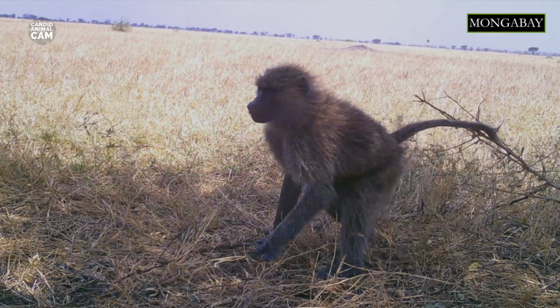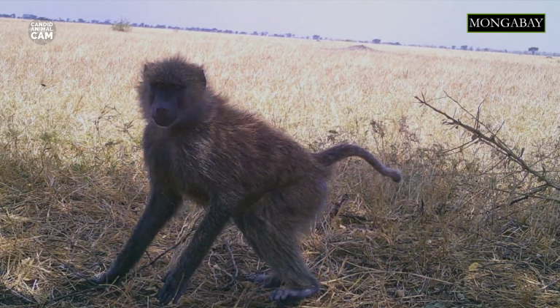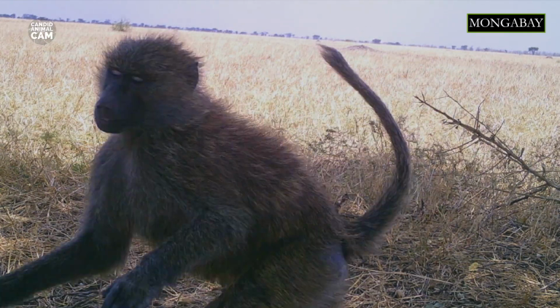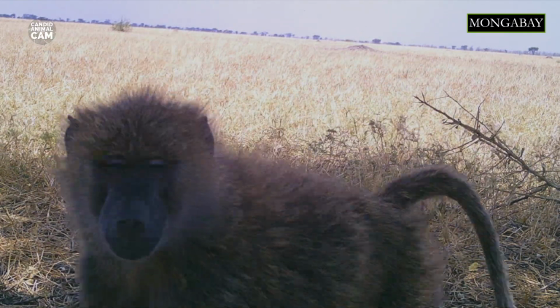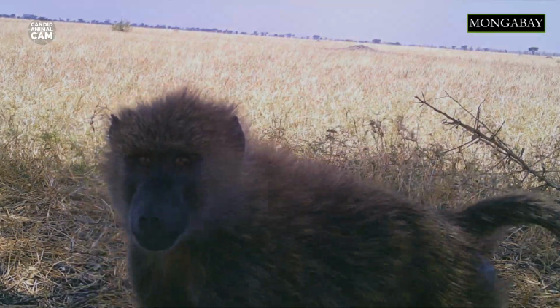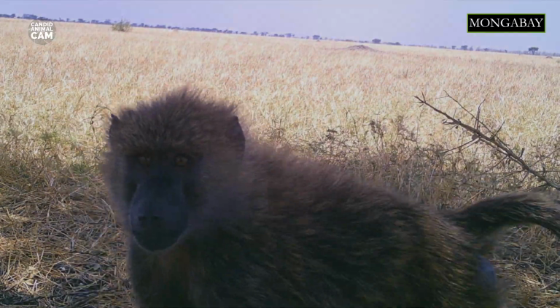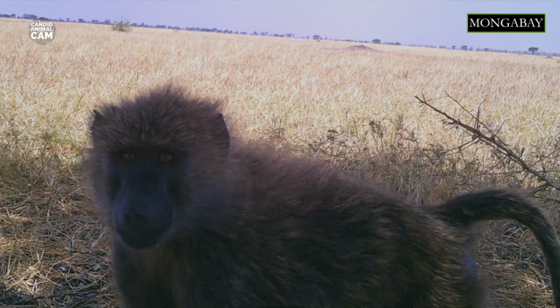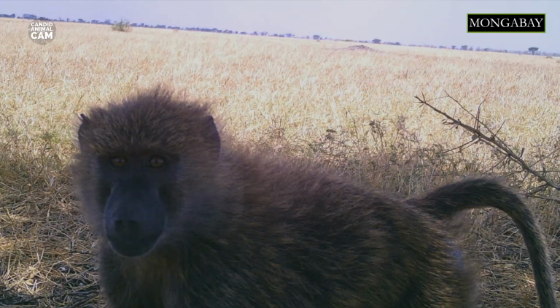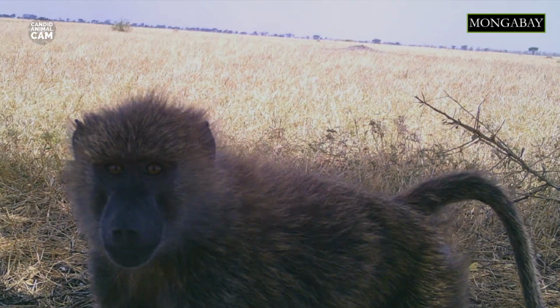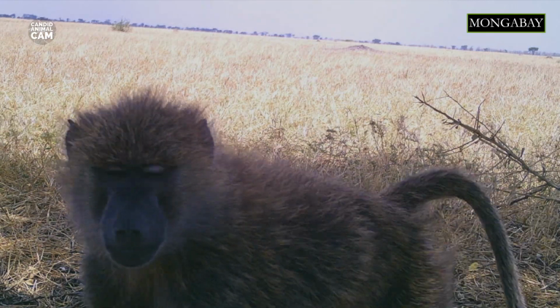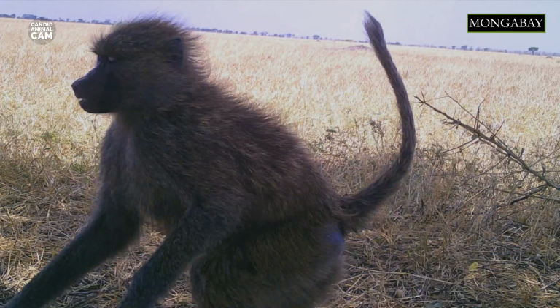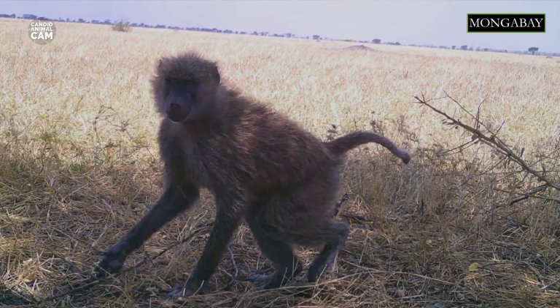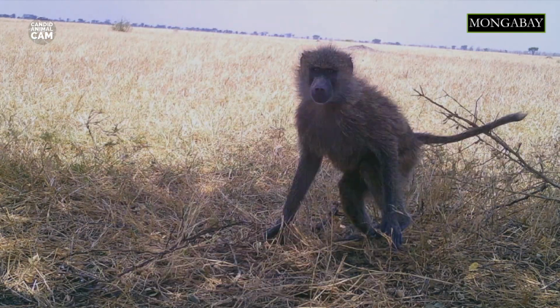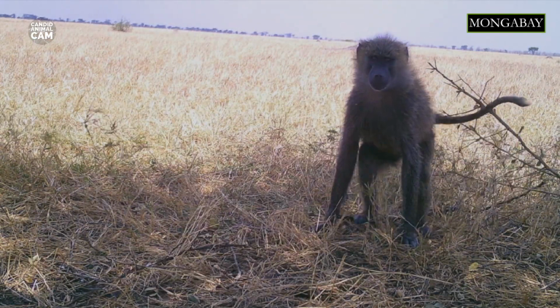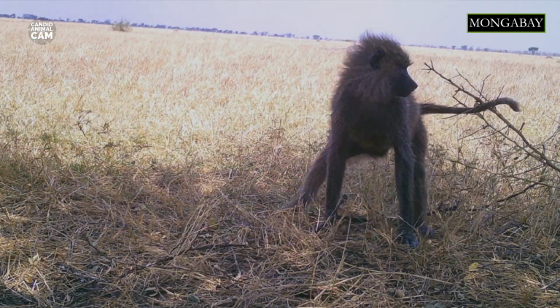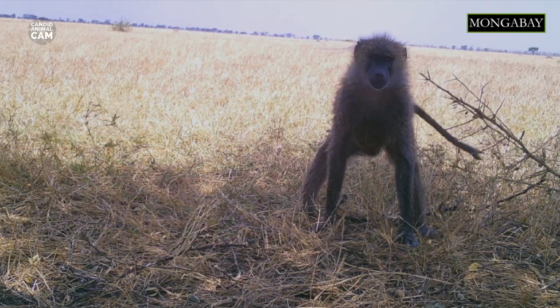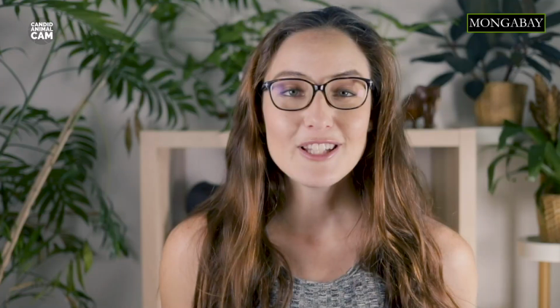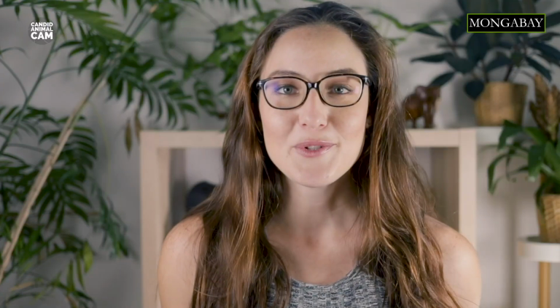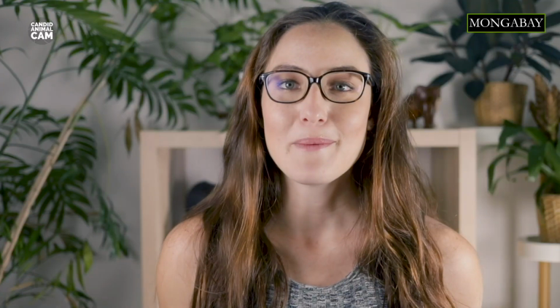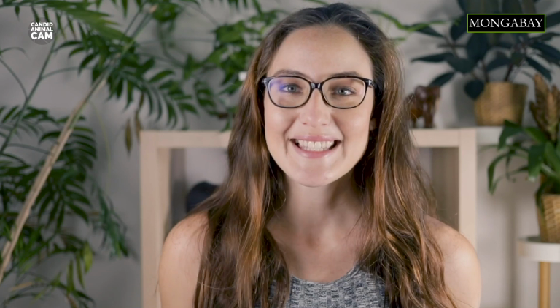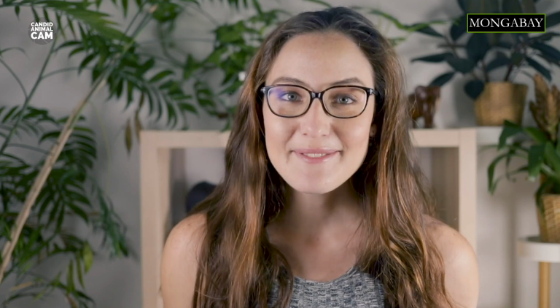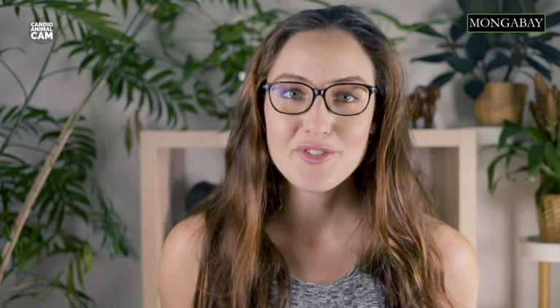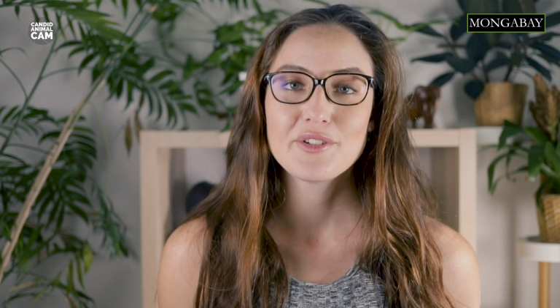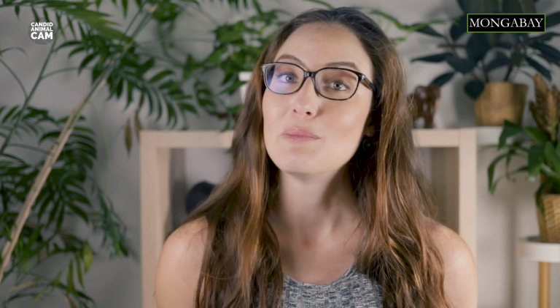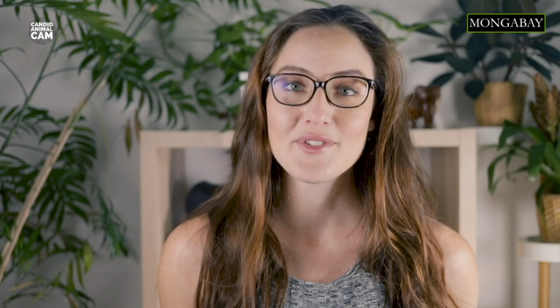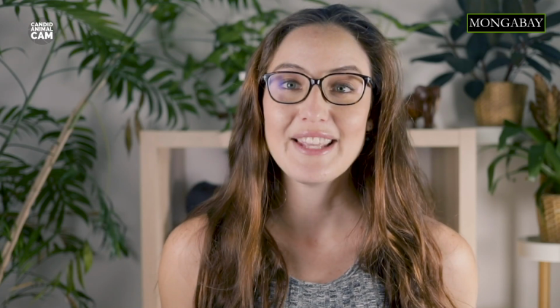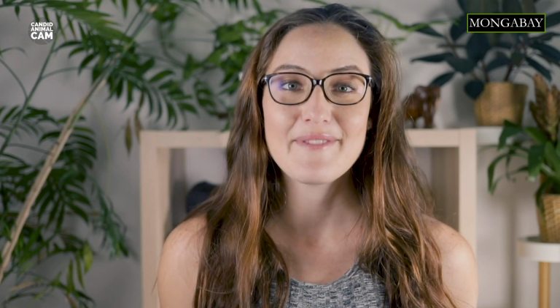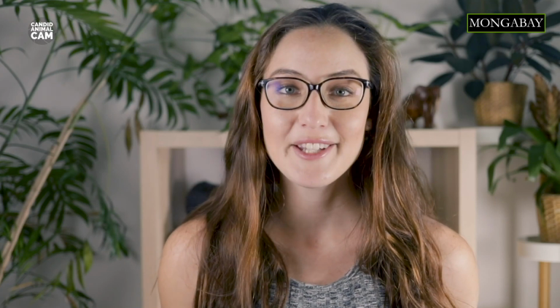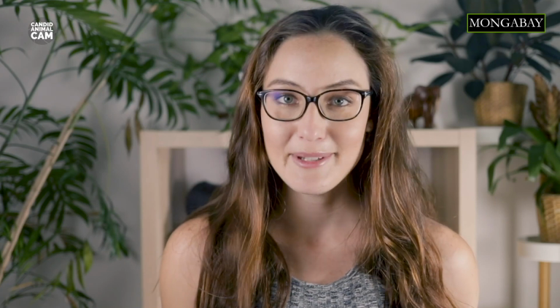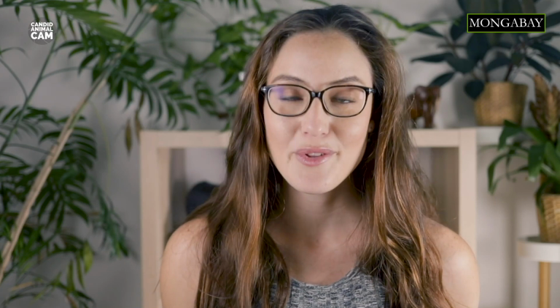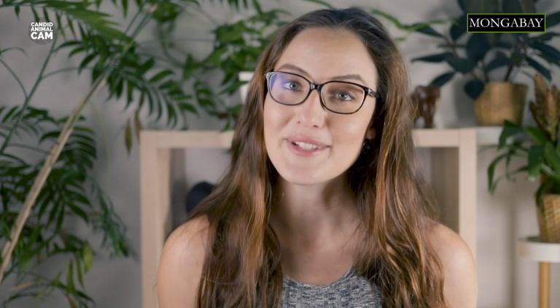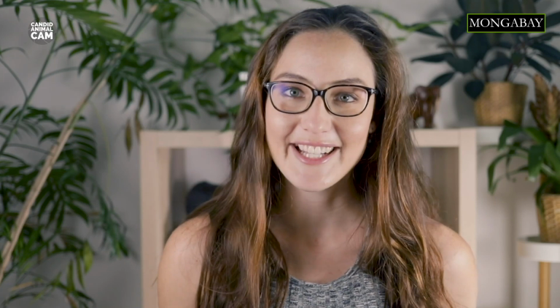Their tail bones turn down at a sharp angle, so when they walk their tails look as if they were broken. Olive baboons are the most extensively distributed of all baboons, living in a variety of habitats throughout Africa.